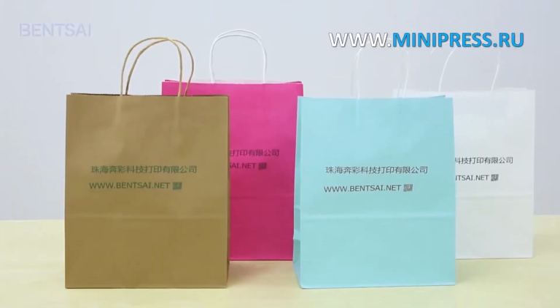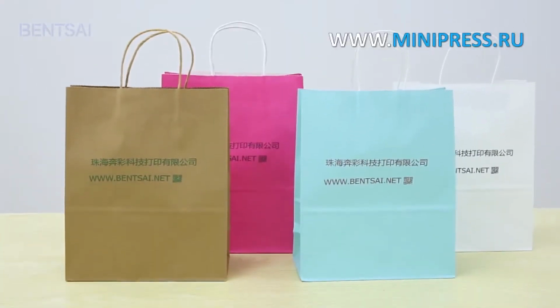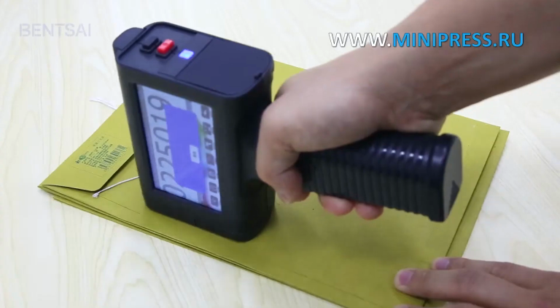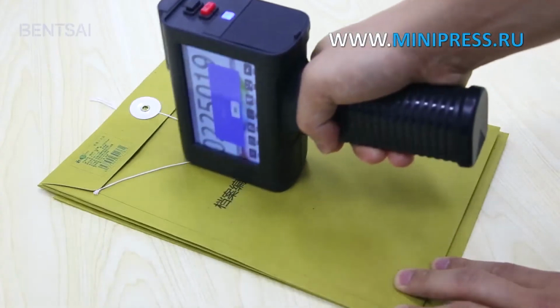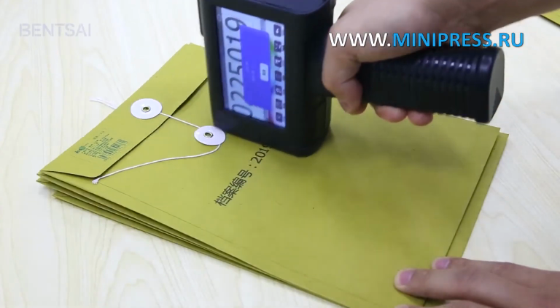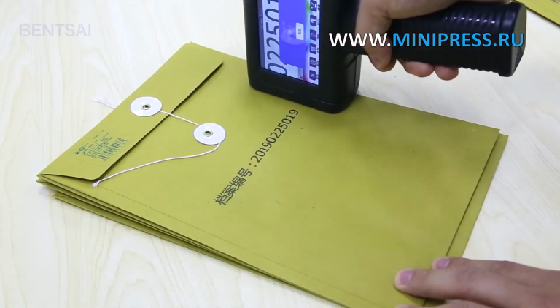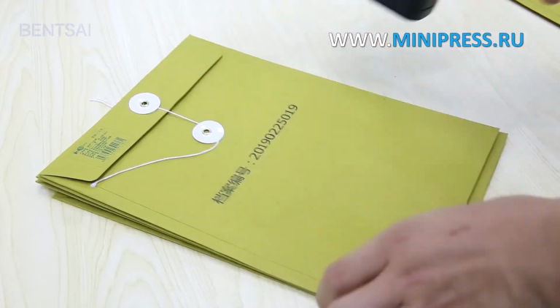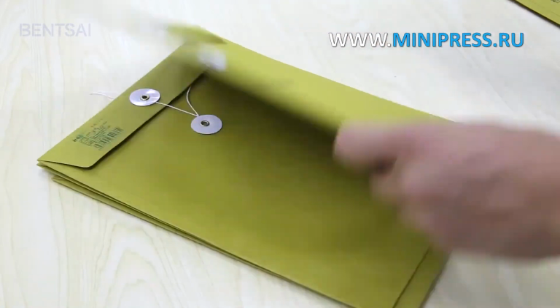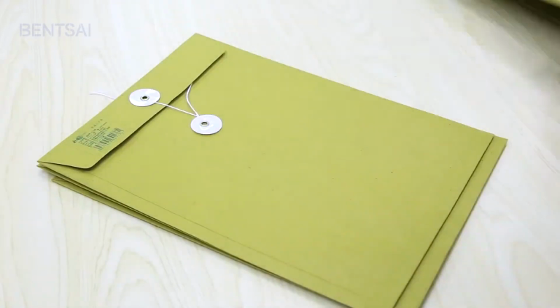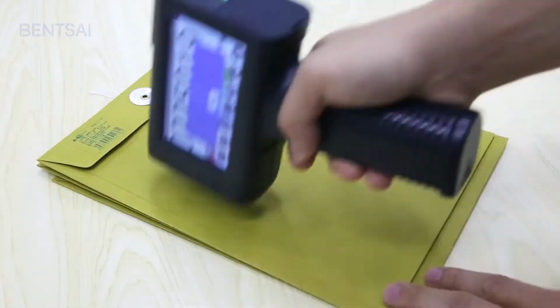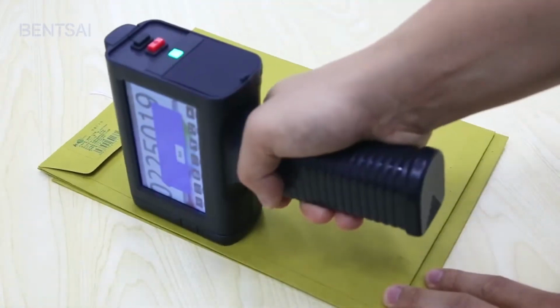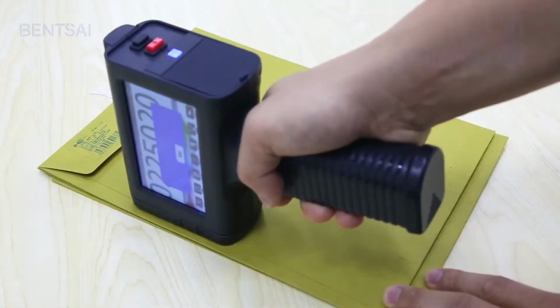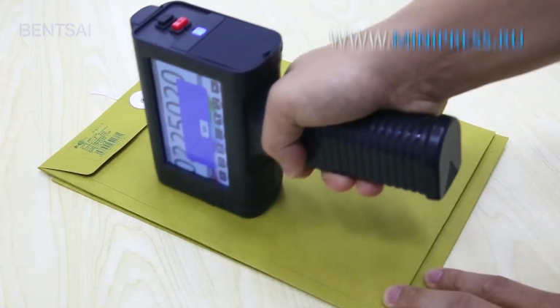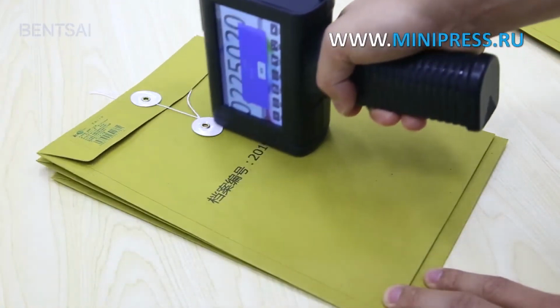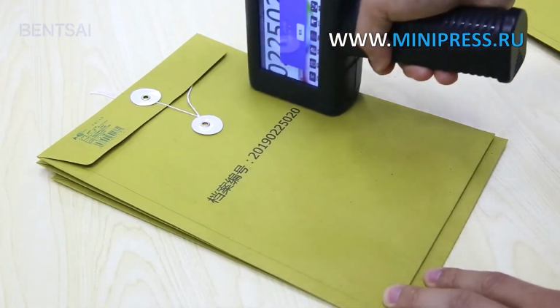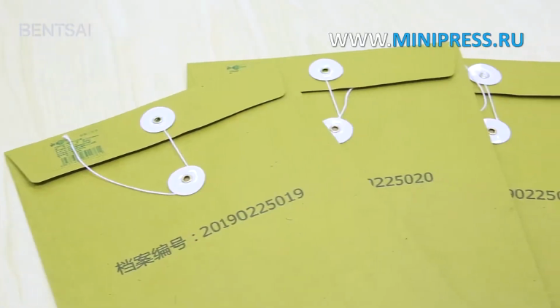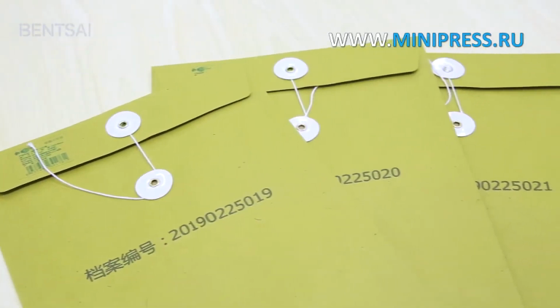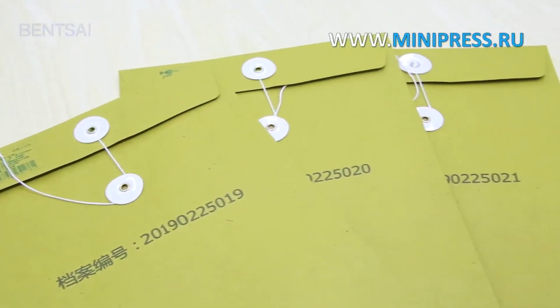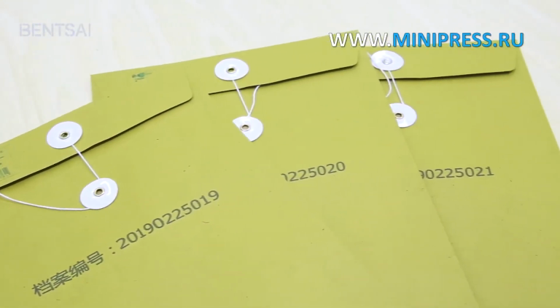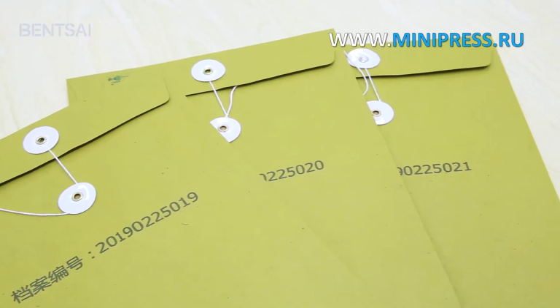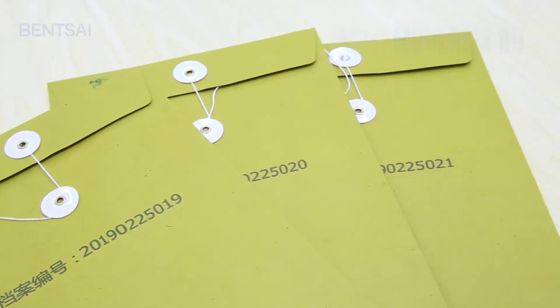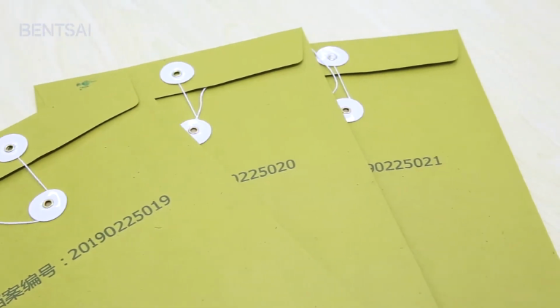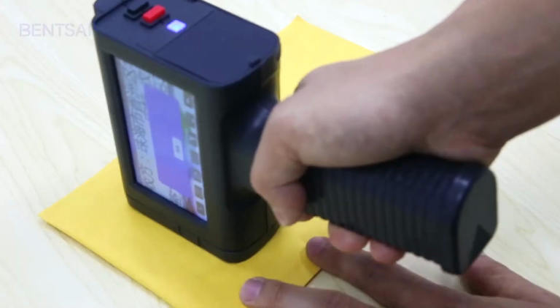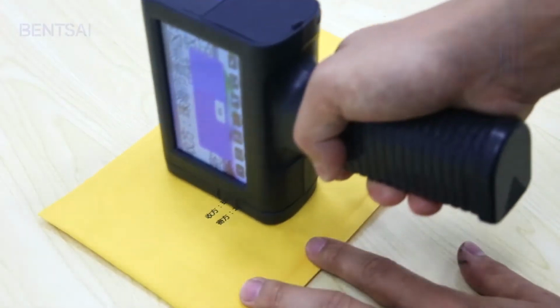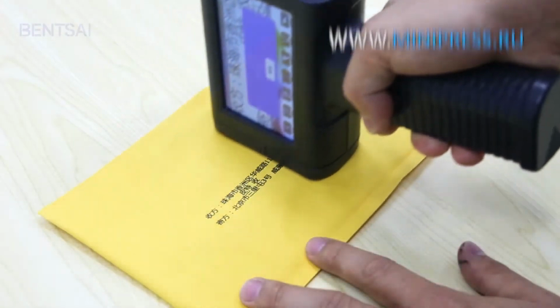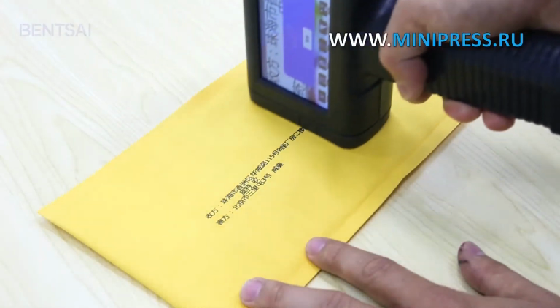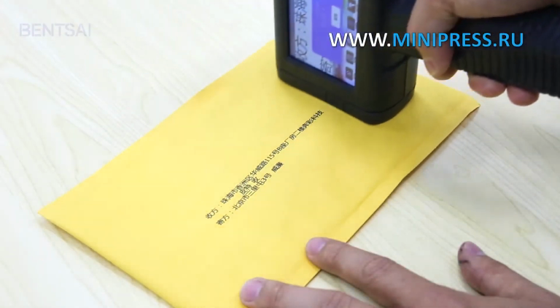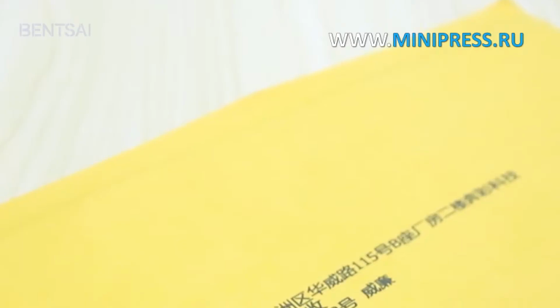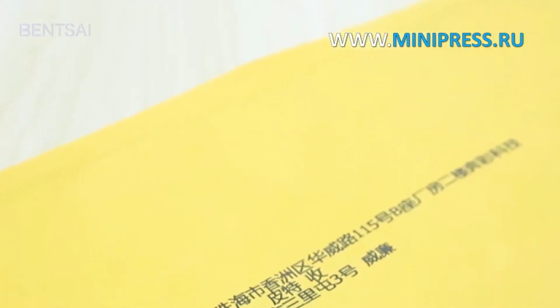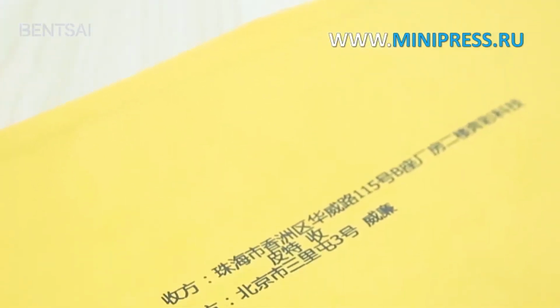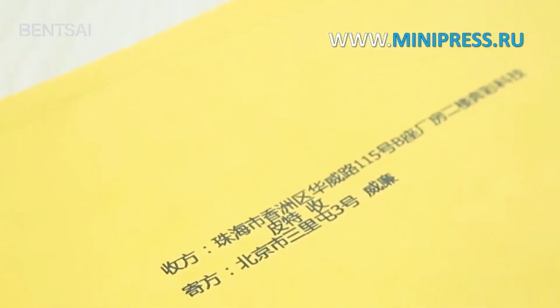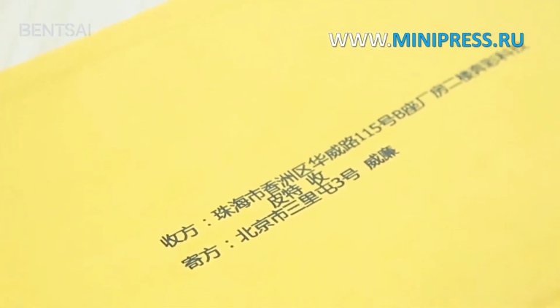Universal automatic handheld device for printing expiration dates and manufacturing dates on all surfaces. Features guide rollers to slide over the surface when printing. The inkjet printer prints with heat-resistant ink.